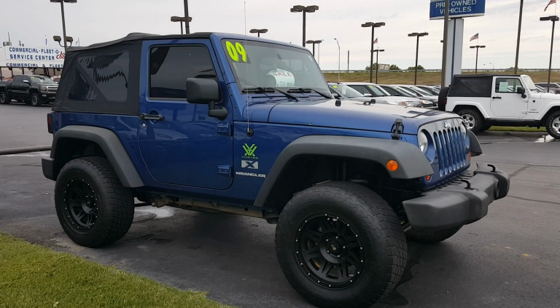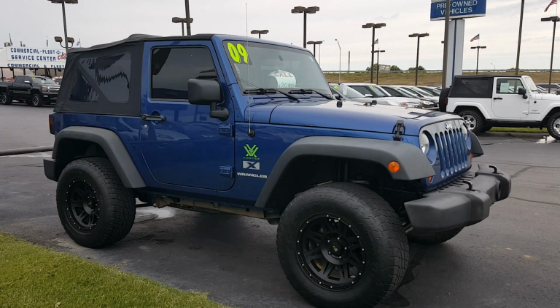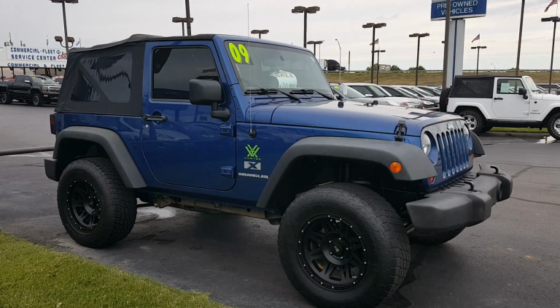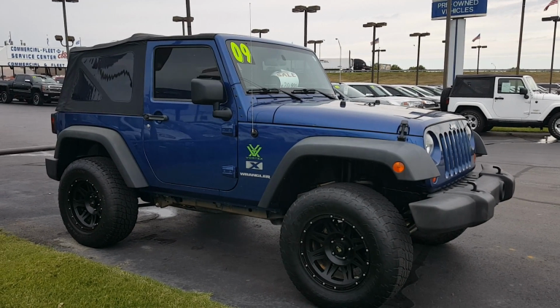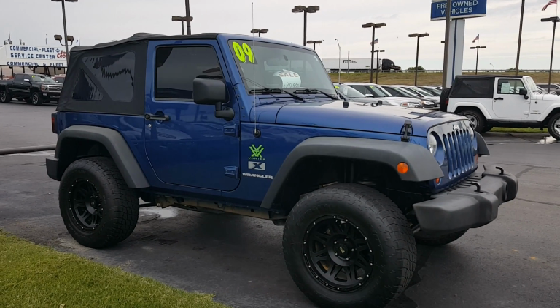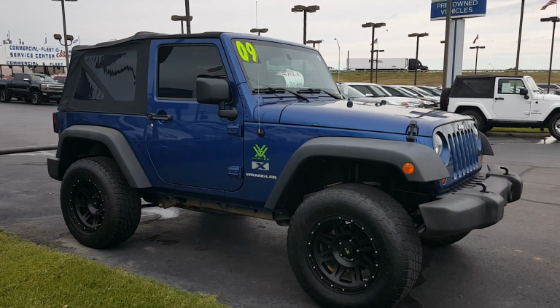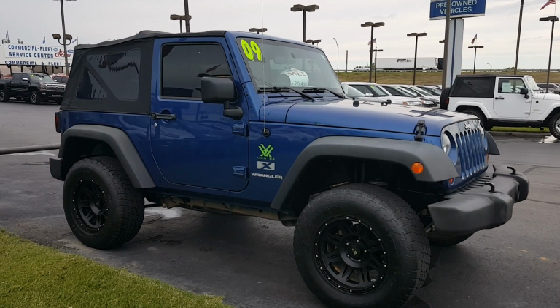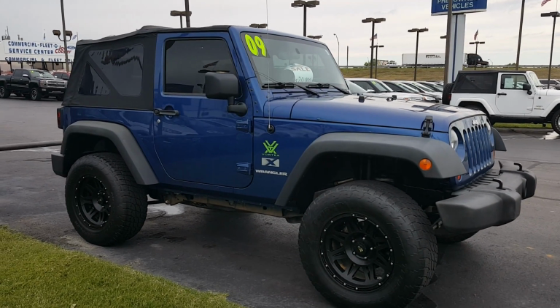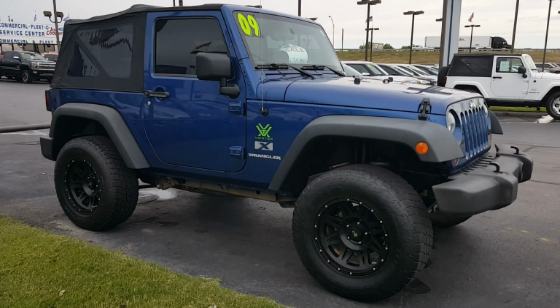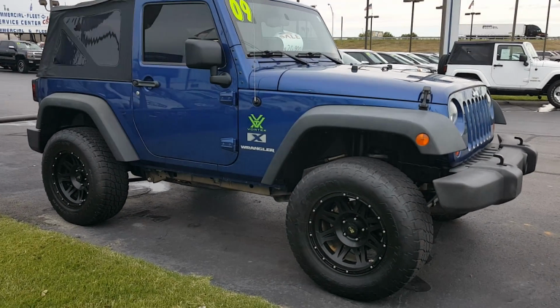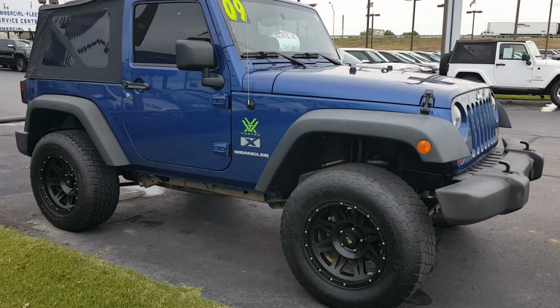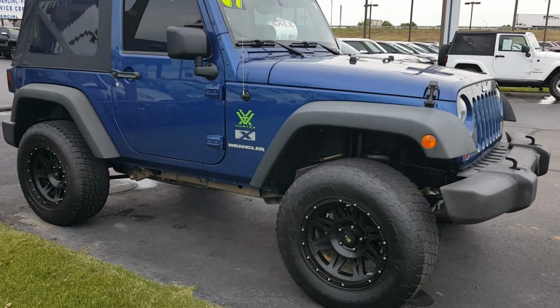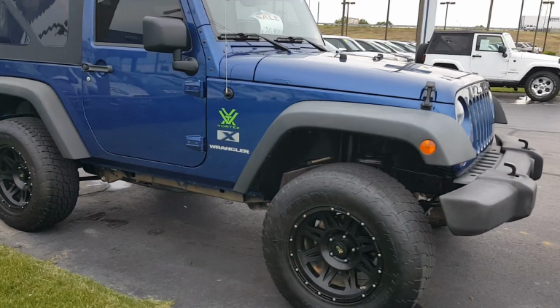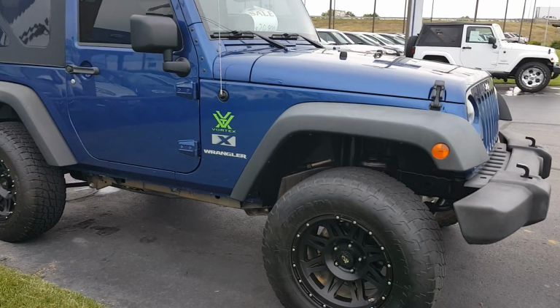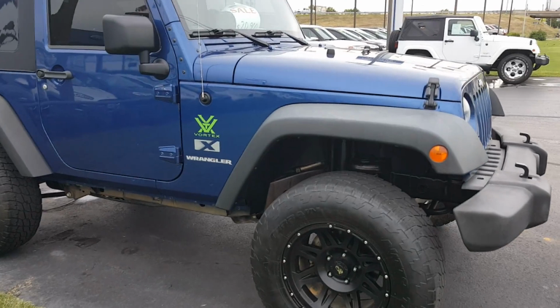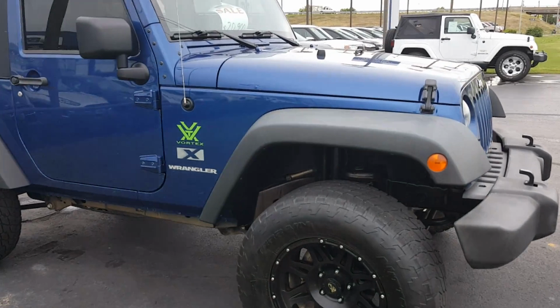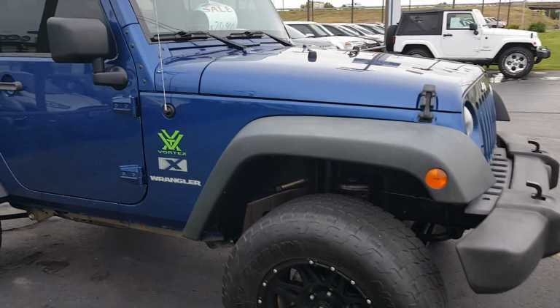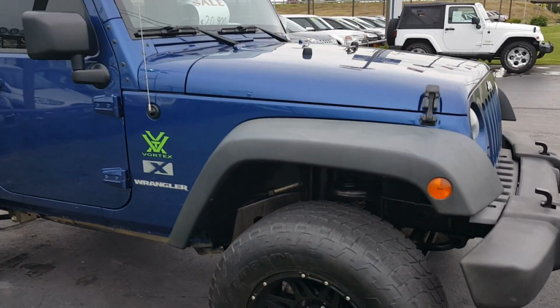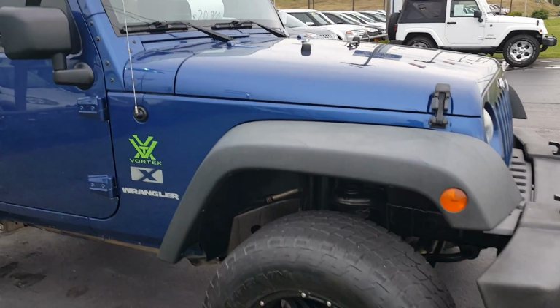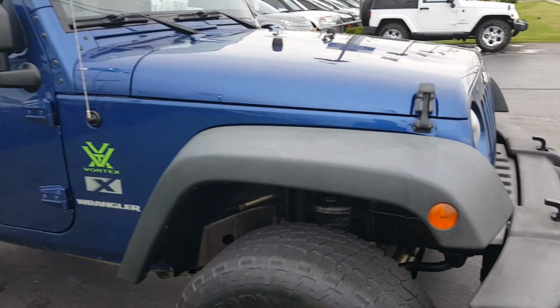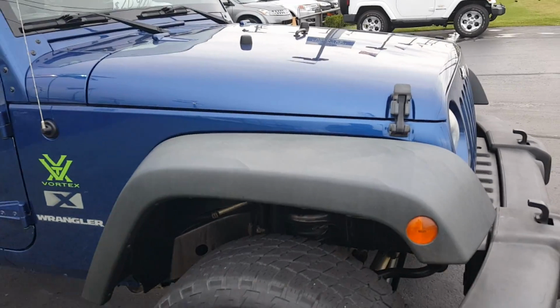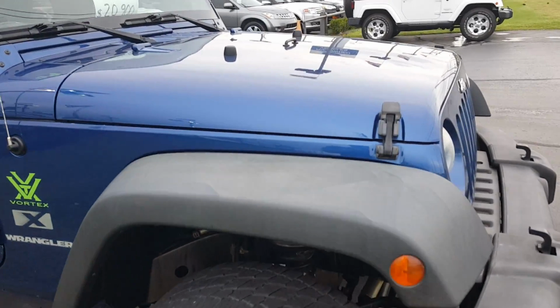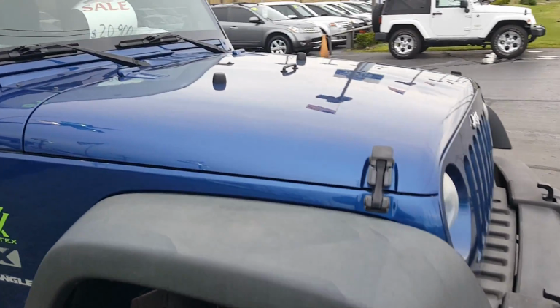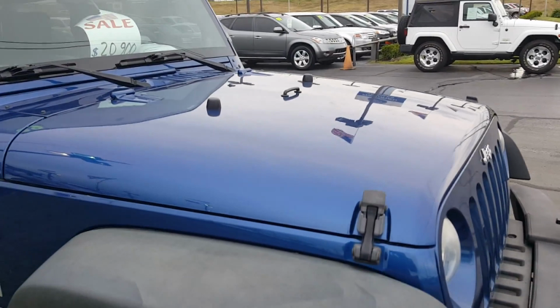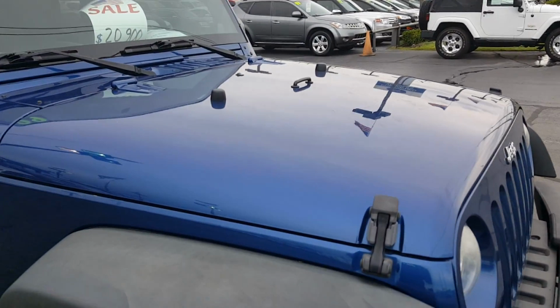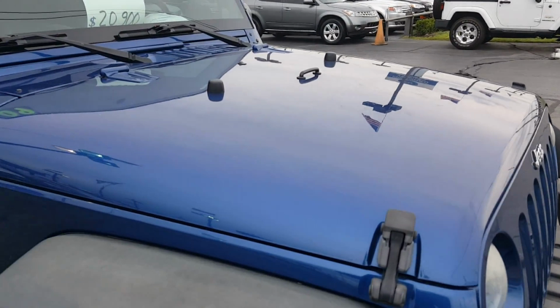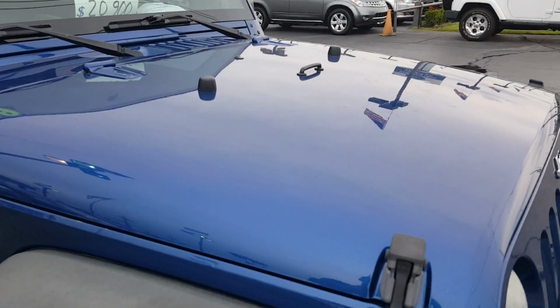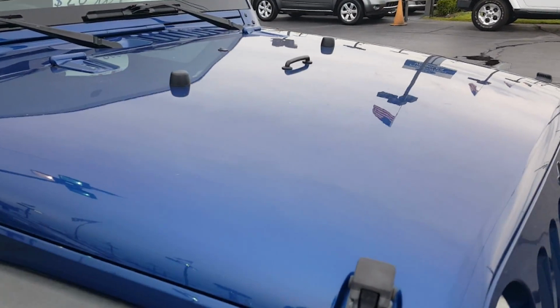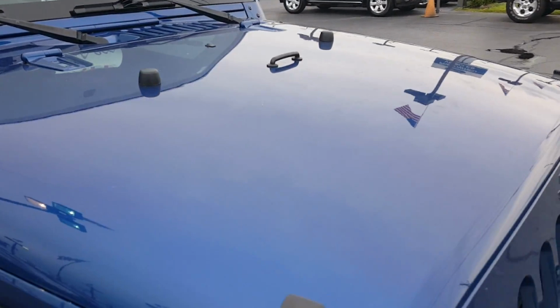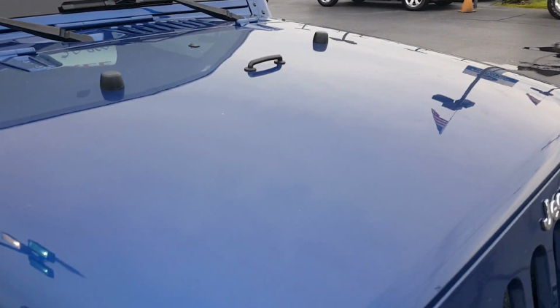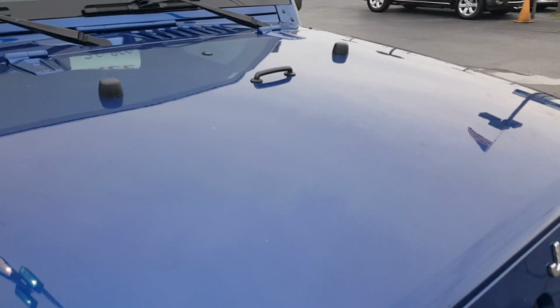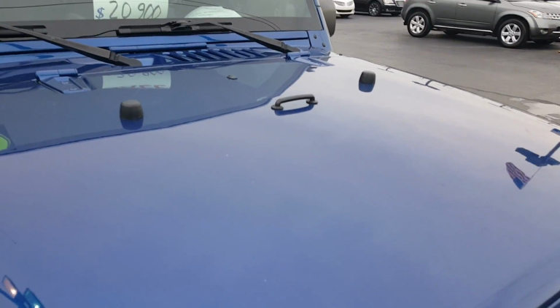Hey Lindsey, here's that 2009 Jeep Wrangler that you had inquired about. Seeing as you're coming from Texas, I wanted to shoot you a quick little video of it so you can kind of get a virtual tour of what the vehicle looks like.